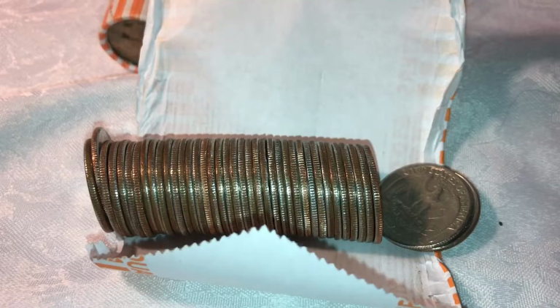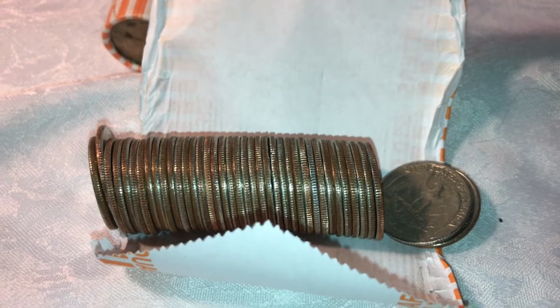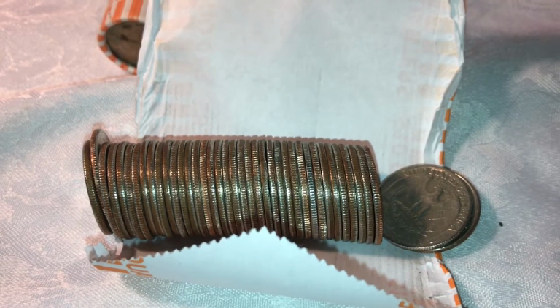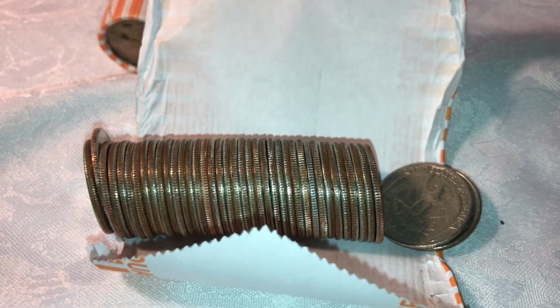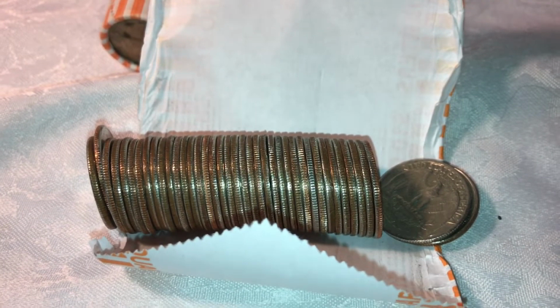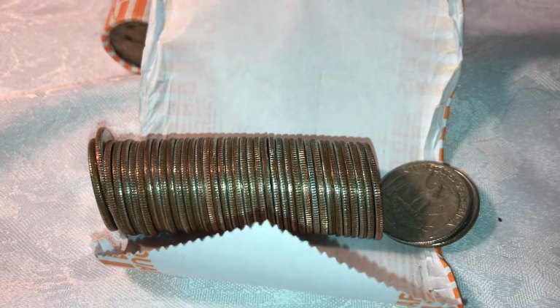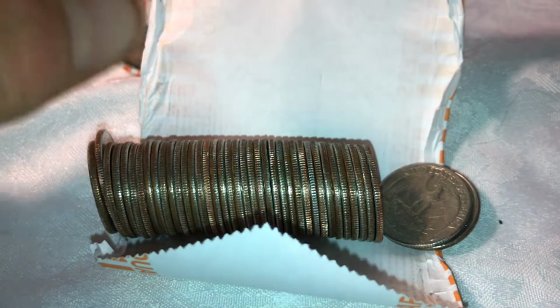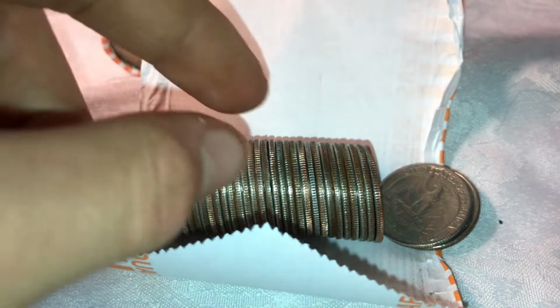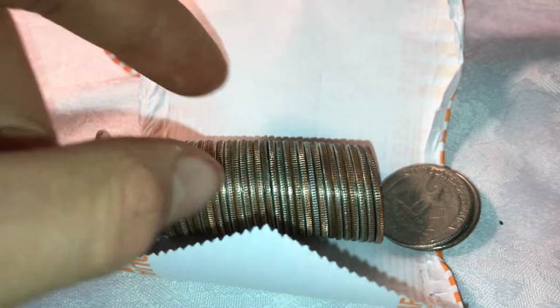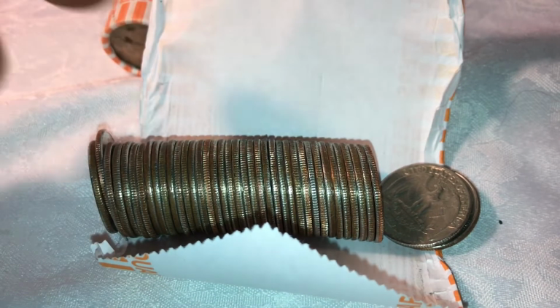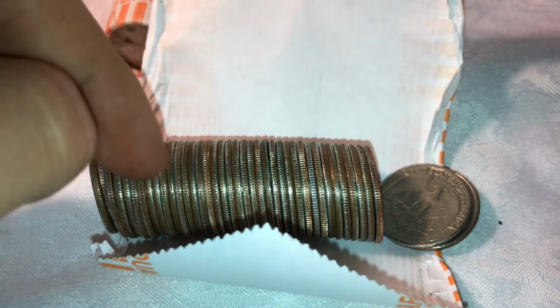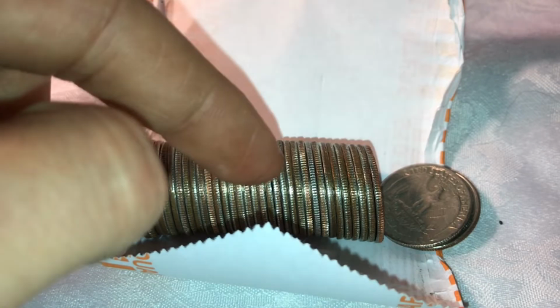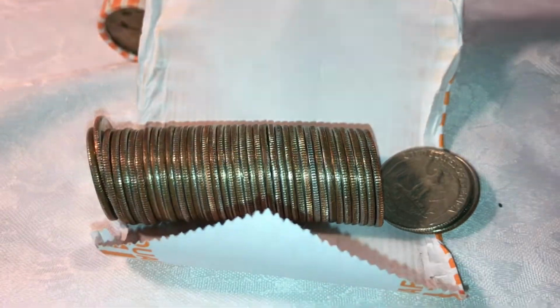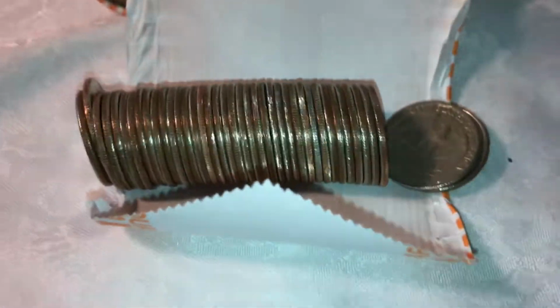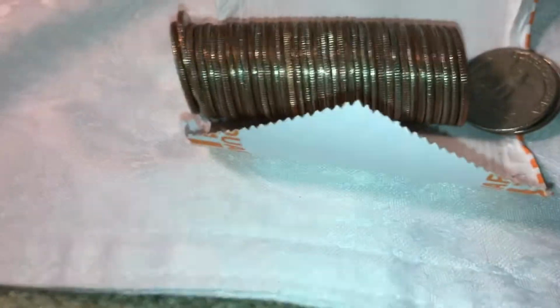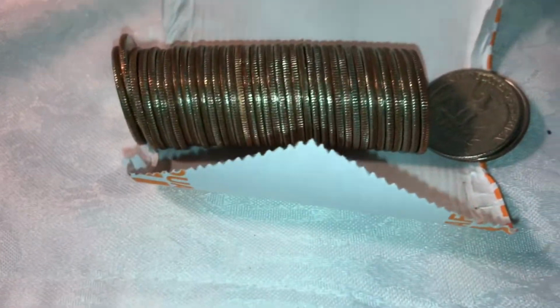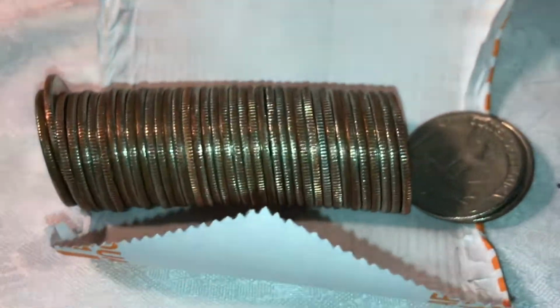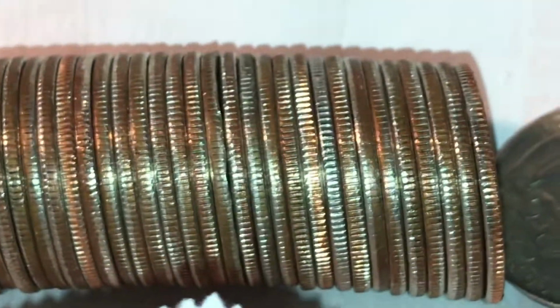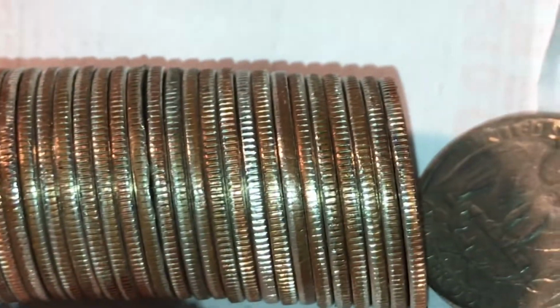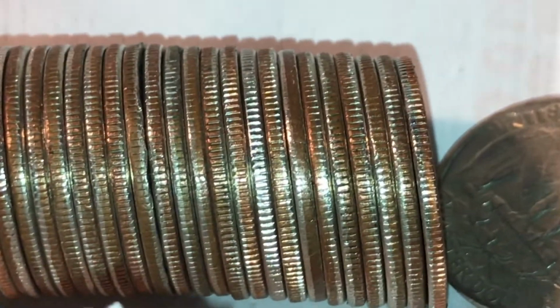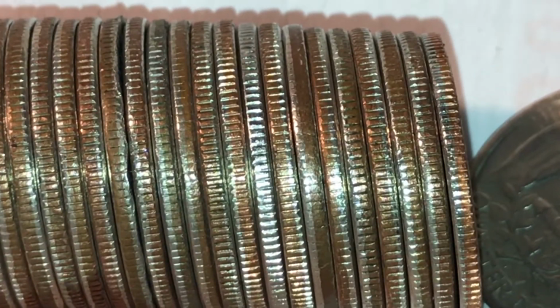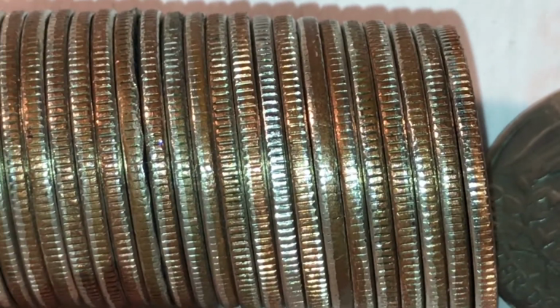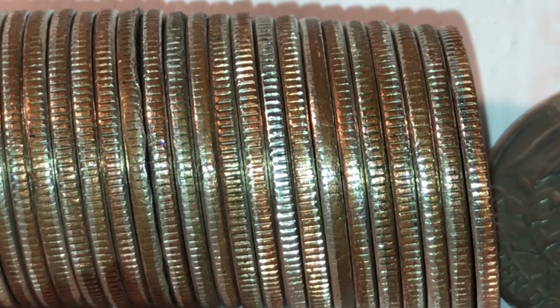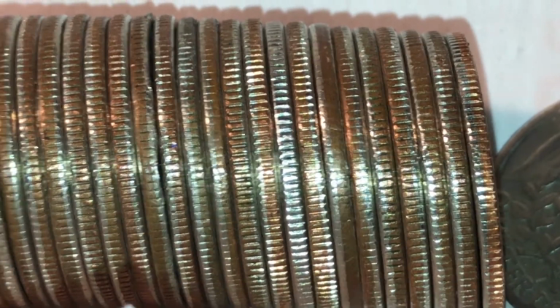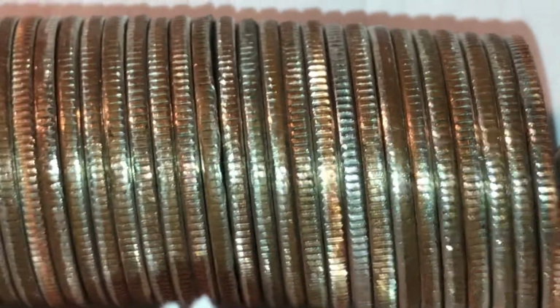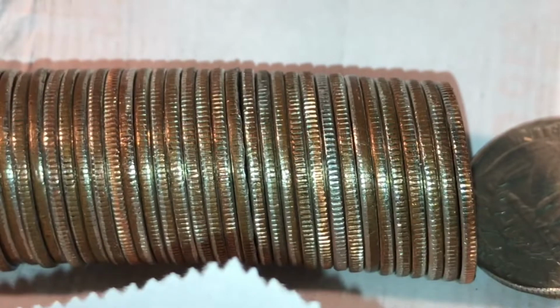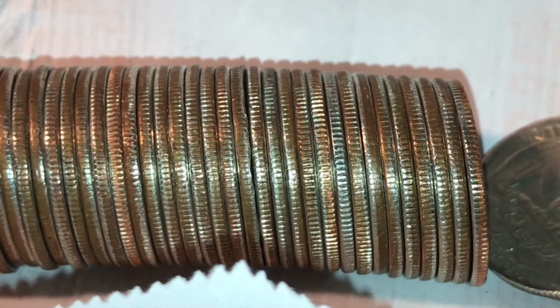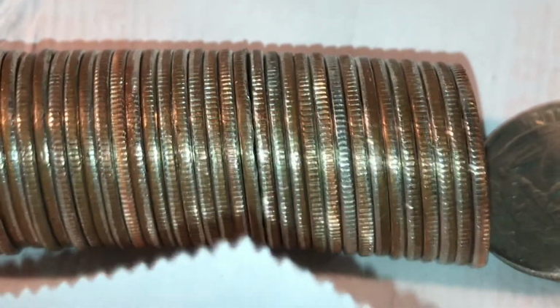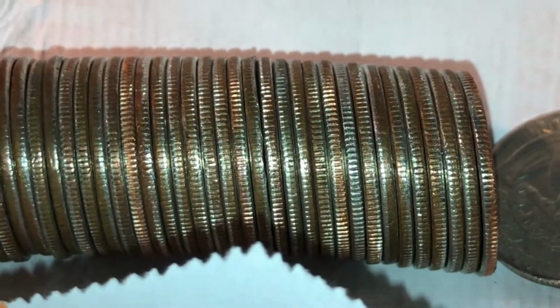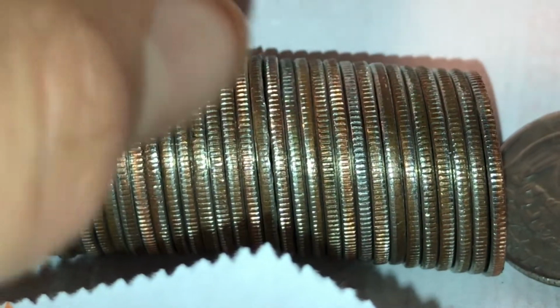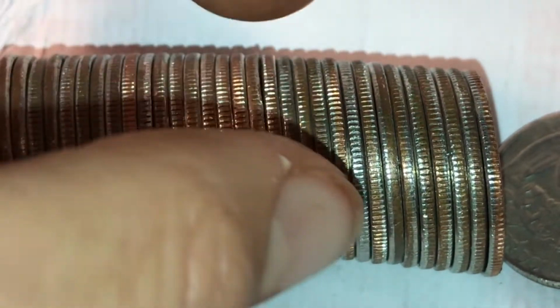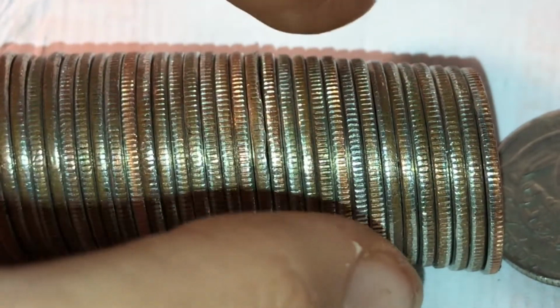Alright guys, so I'm halfway through scanning the edges — I'm on my third roll. This one actually caught my eye right here. As you can see, there's no copper in that edge; it actually looks really good. Let's see what's in here.